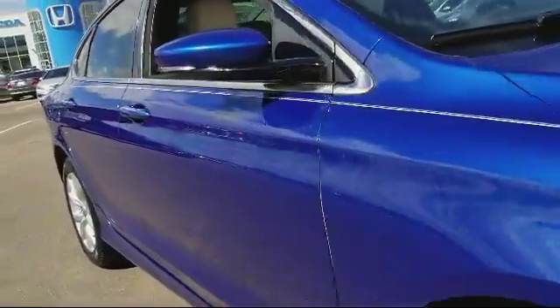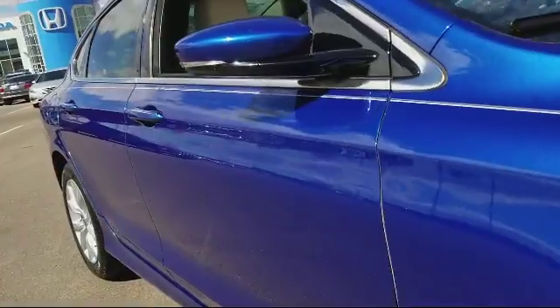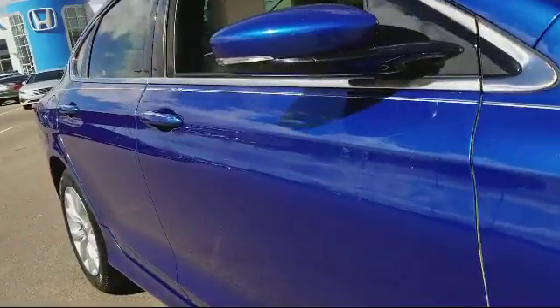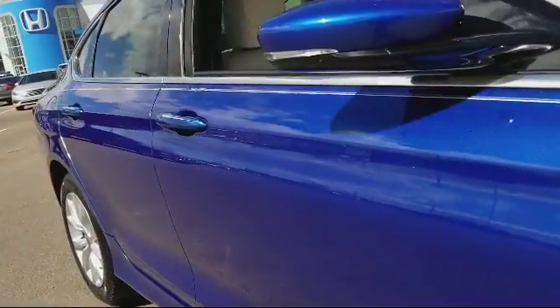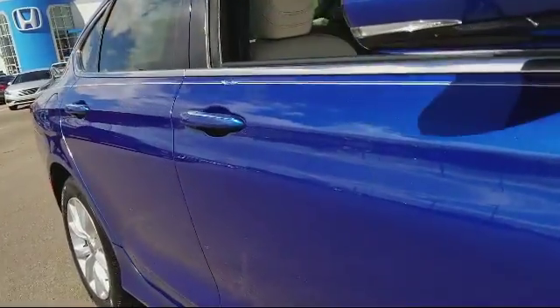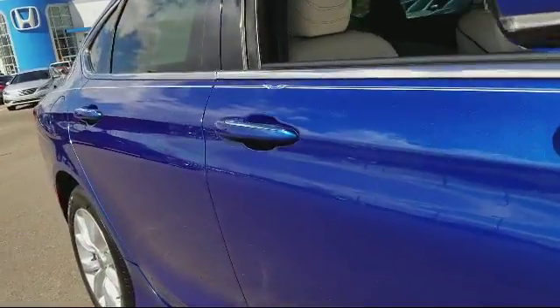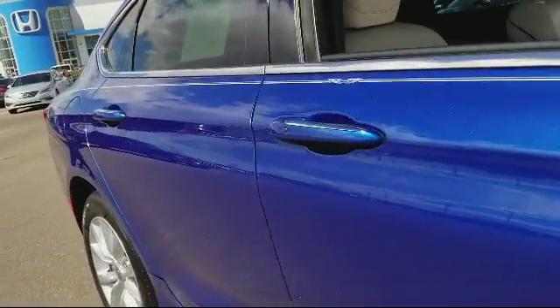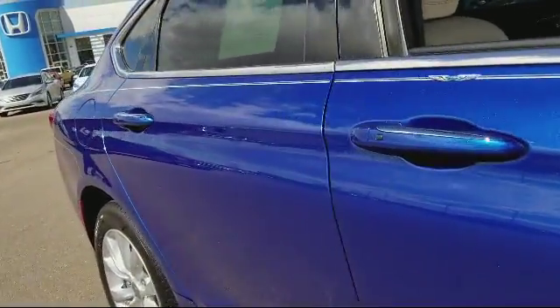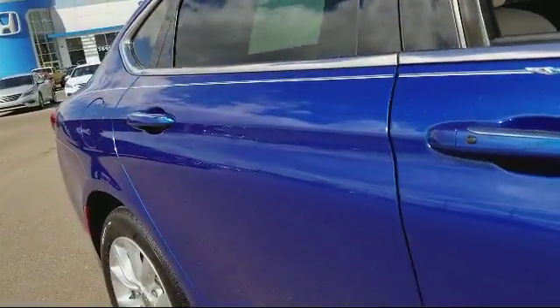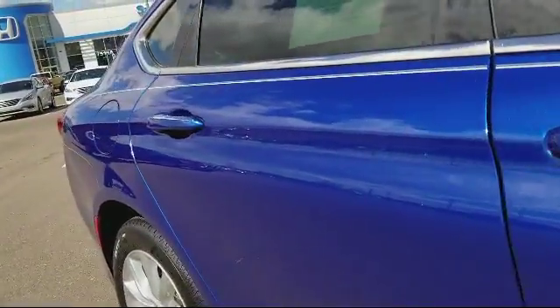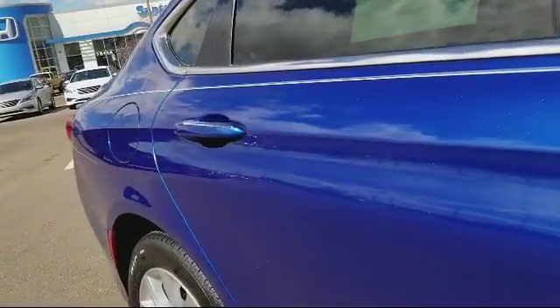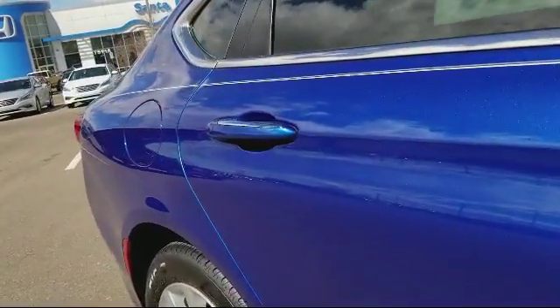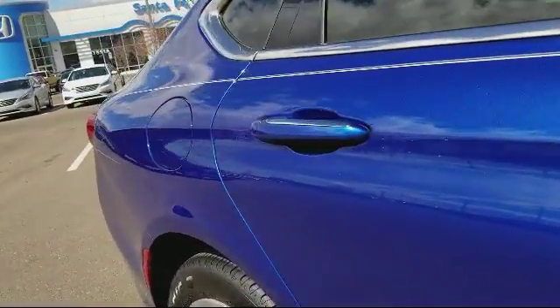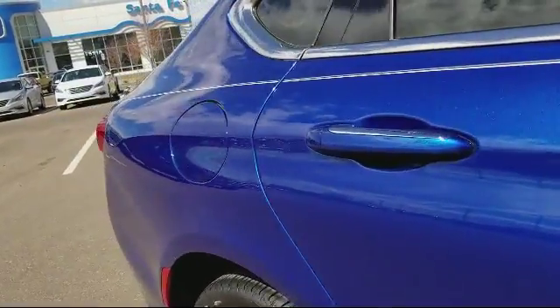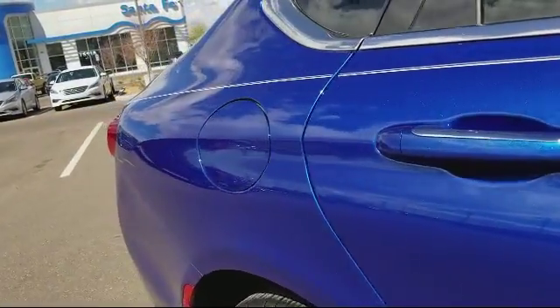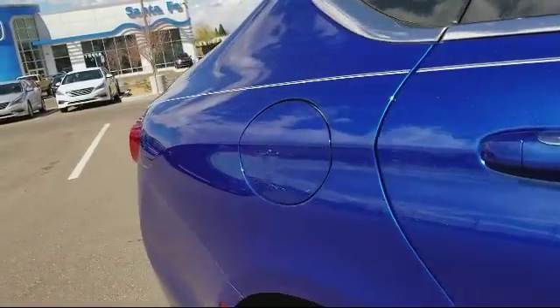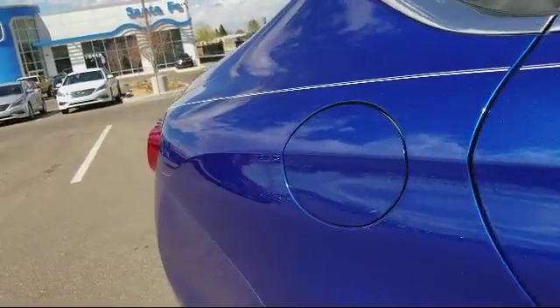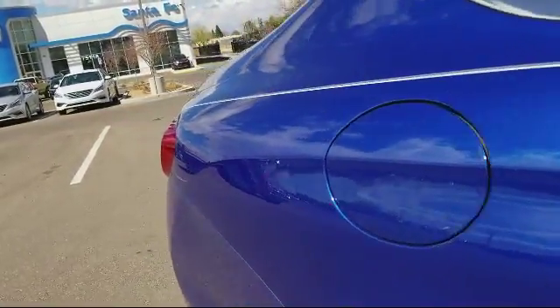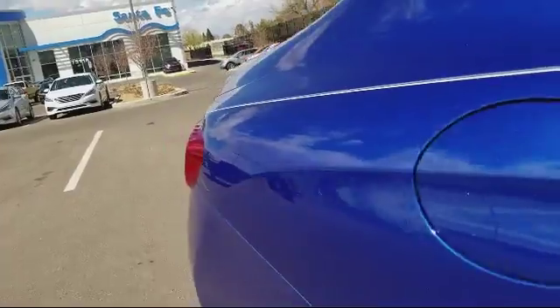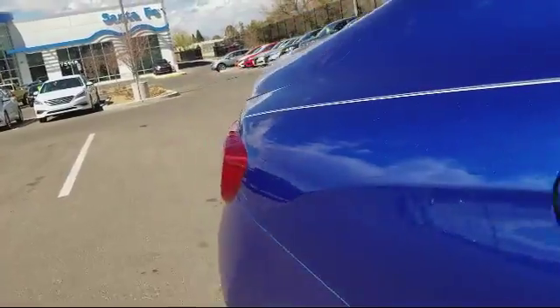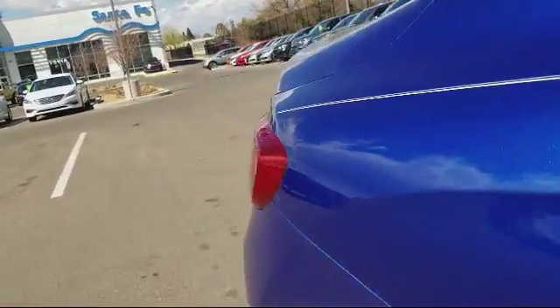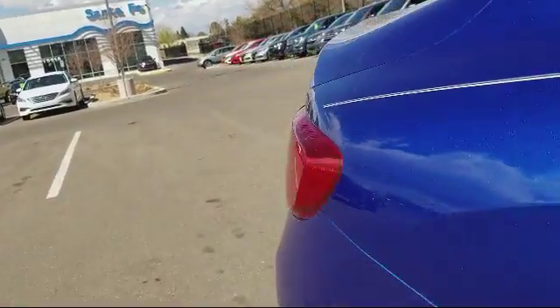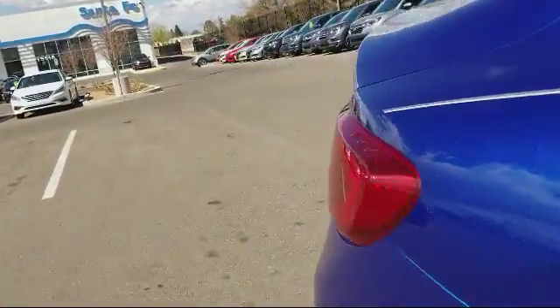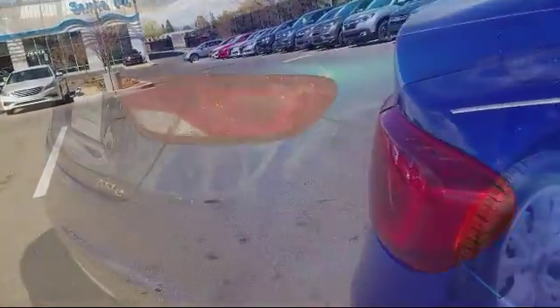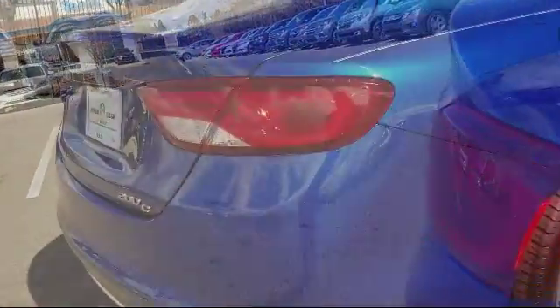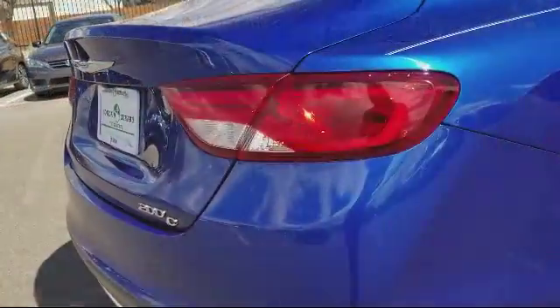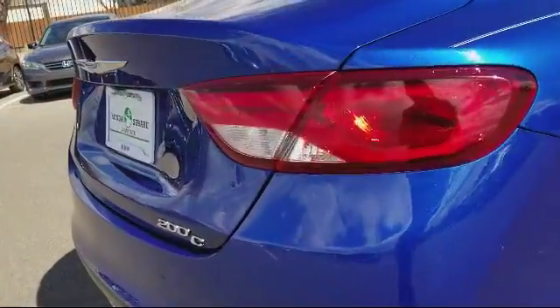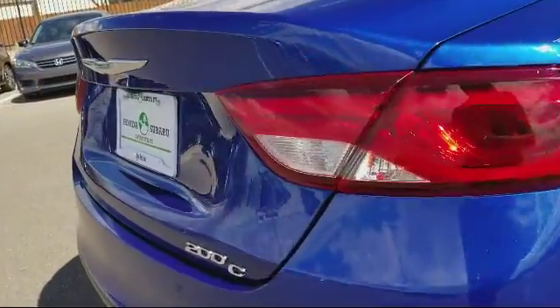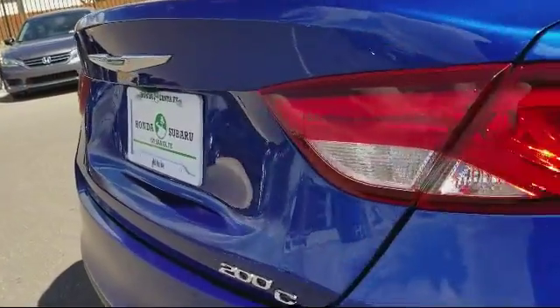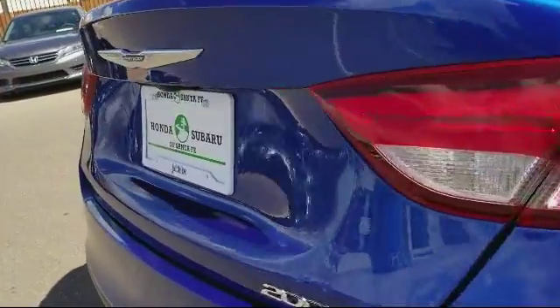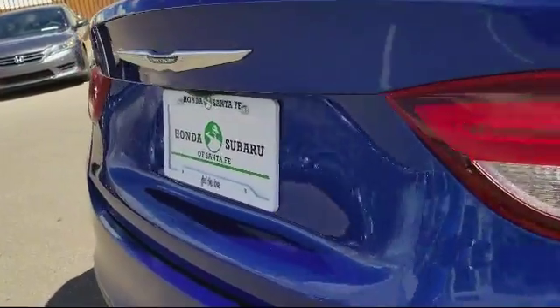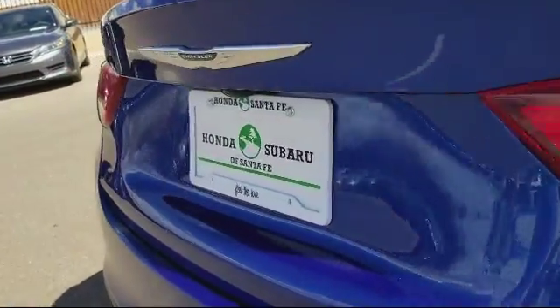It also features traction control, power windows, side airbags, fog lights, and anti-lock braking, and has less than 60,000 miles on the odometer.